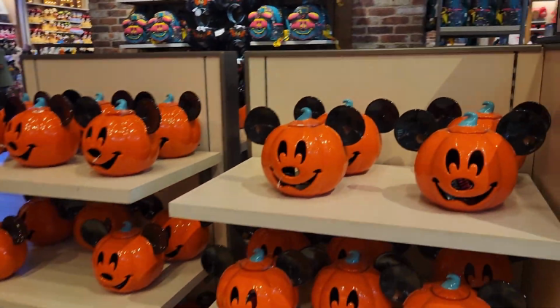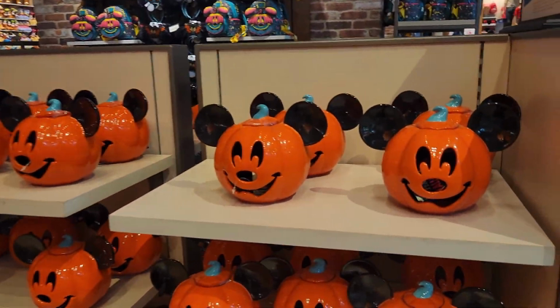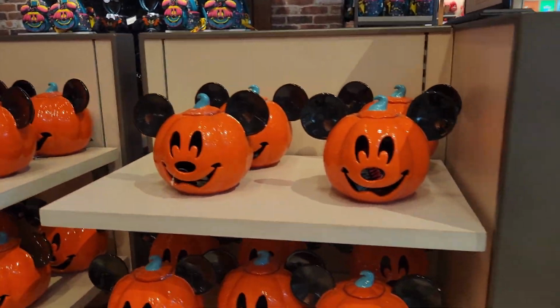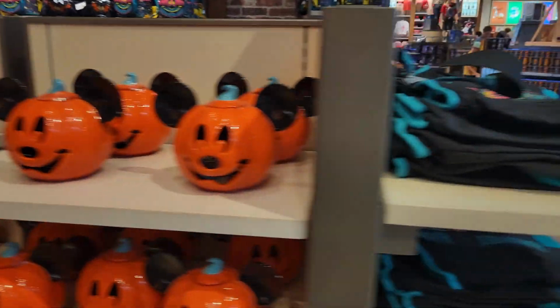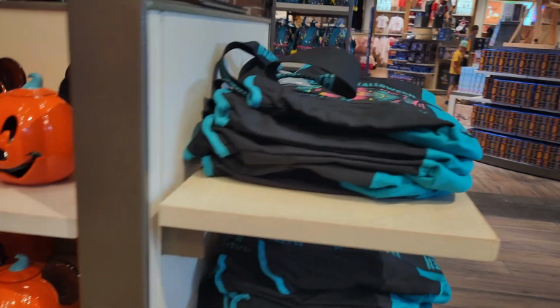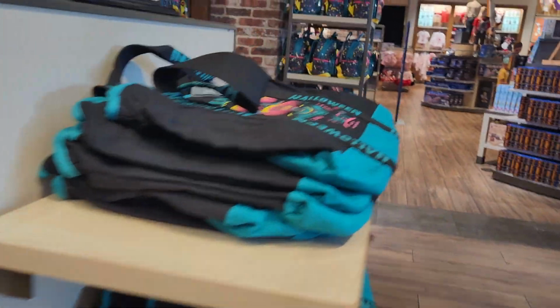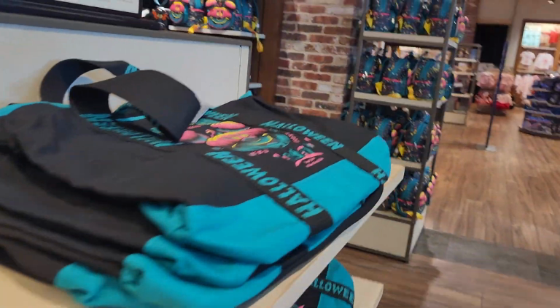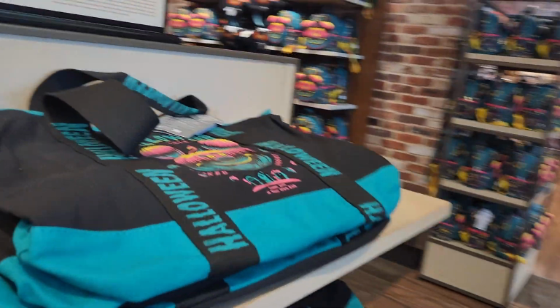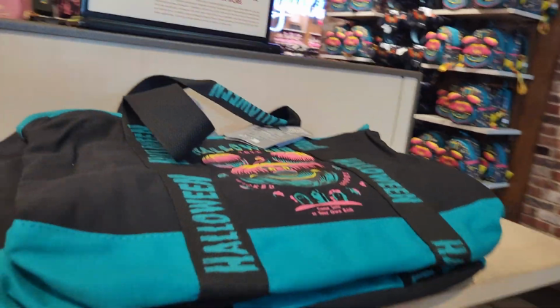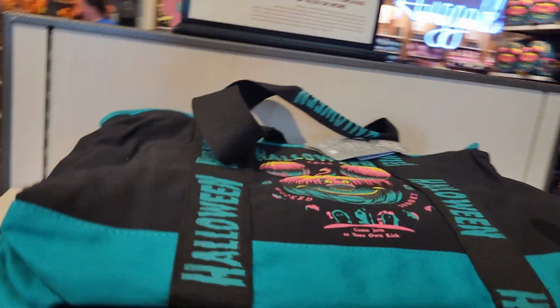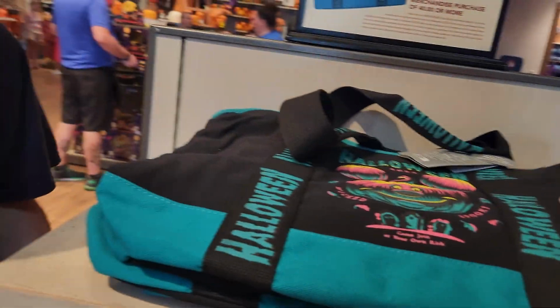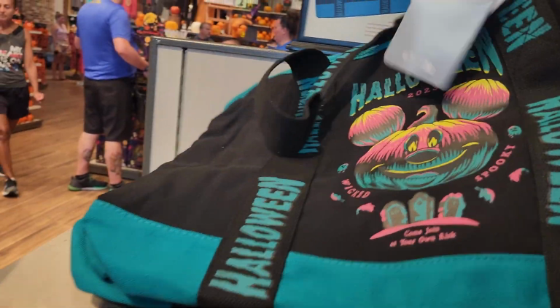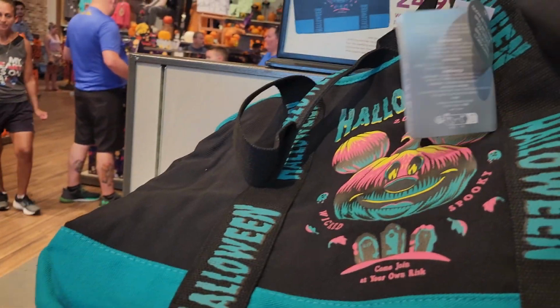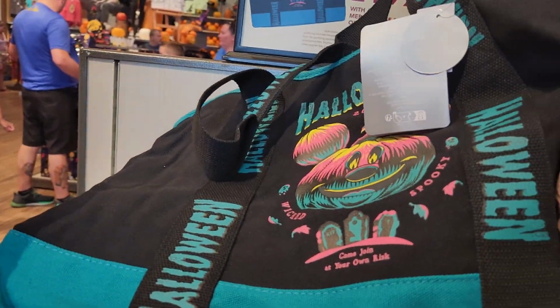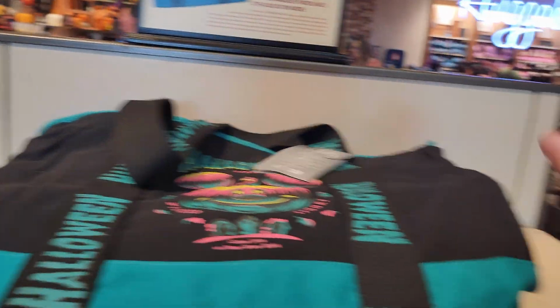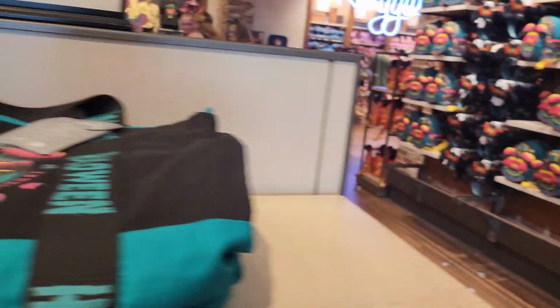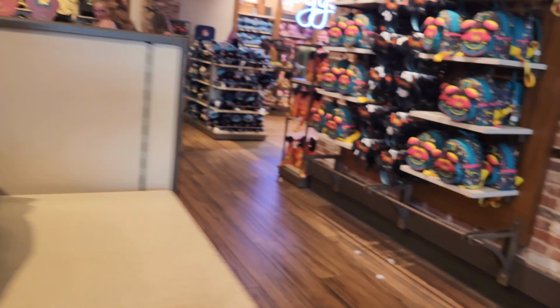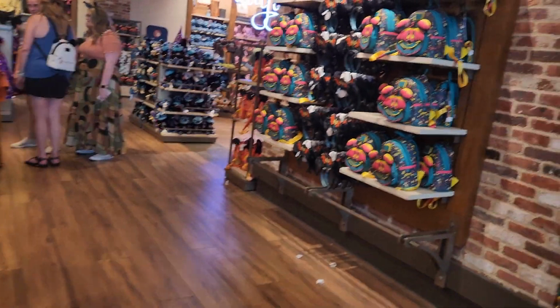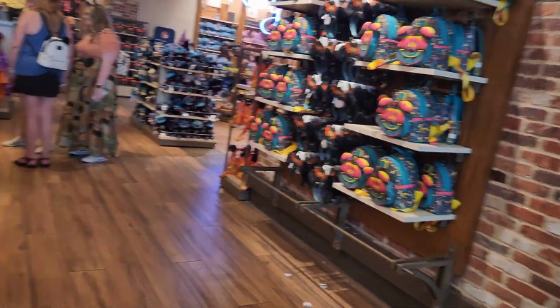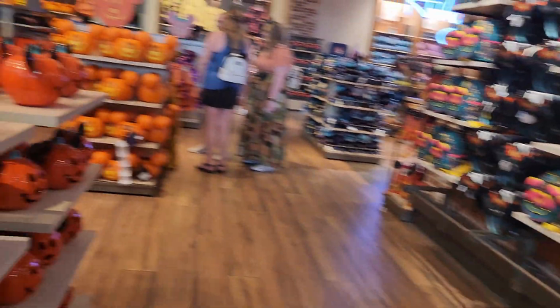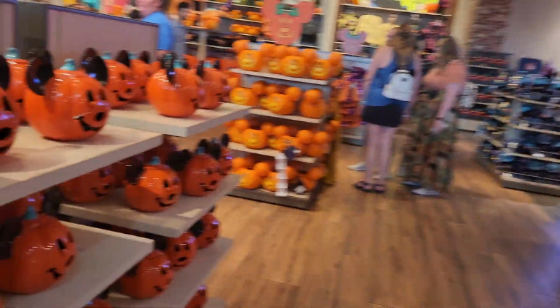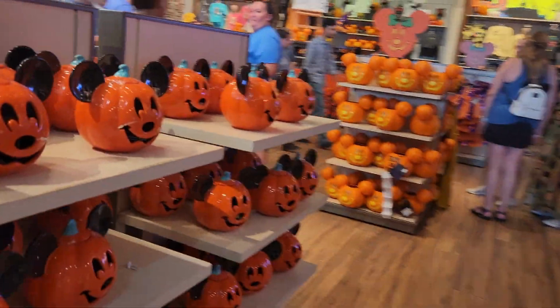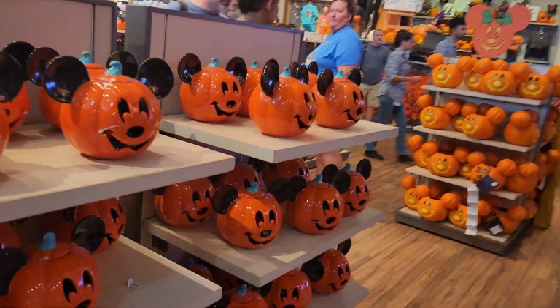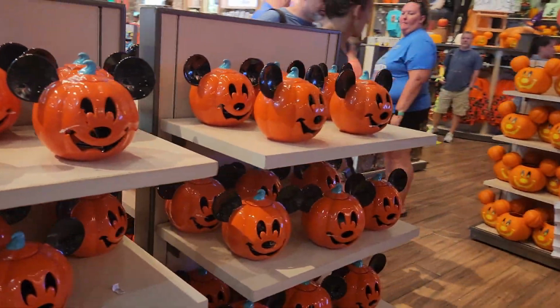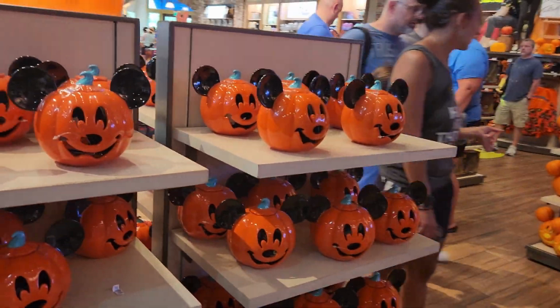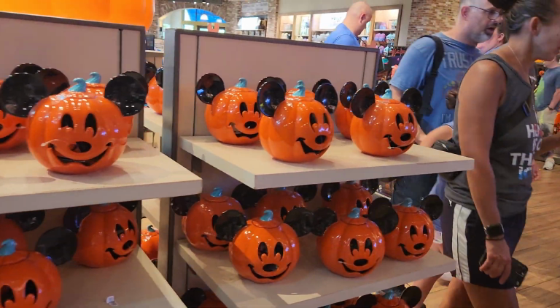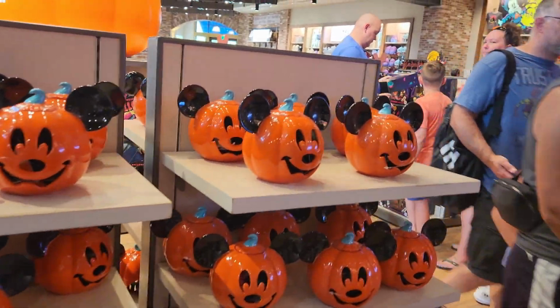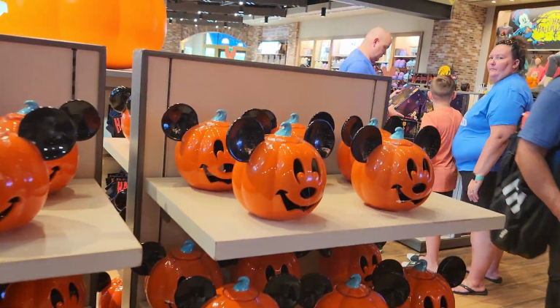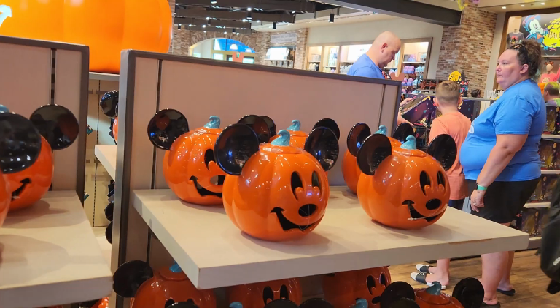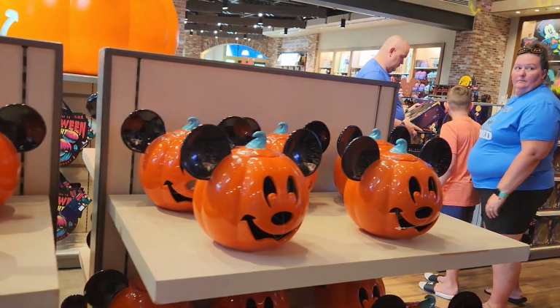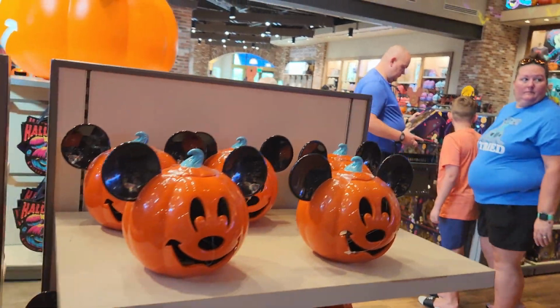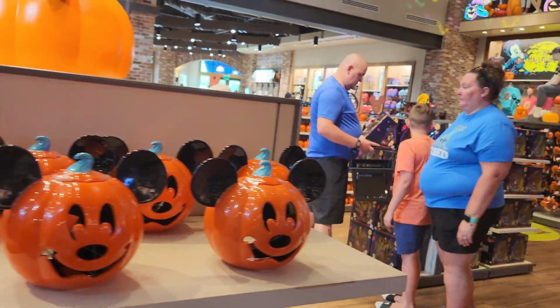These are cute. I like these bags. If you spend $40 or more, you get one of these bags — they're nice. I swear they have more Halloween merch than they did at least by last year.